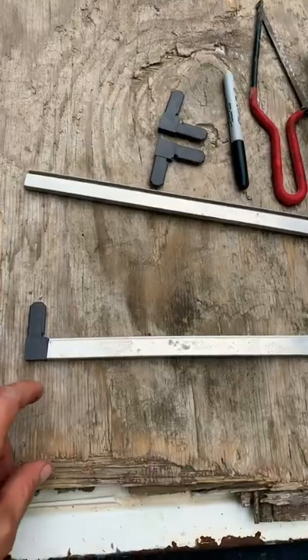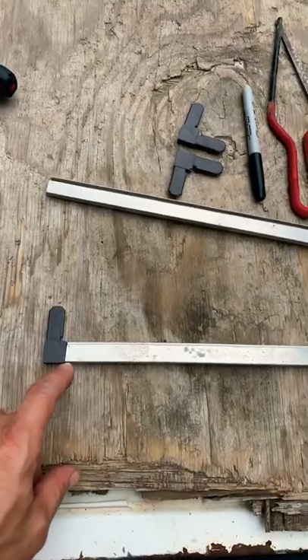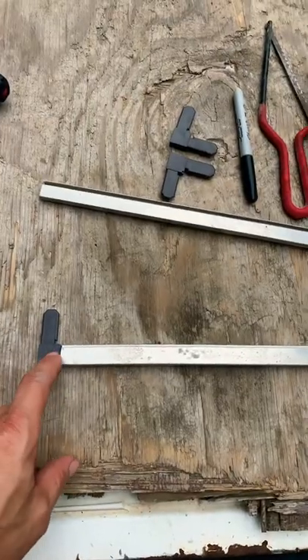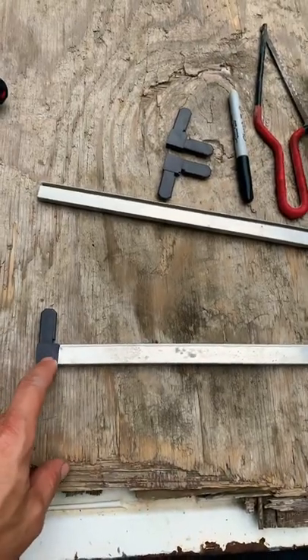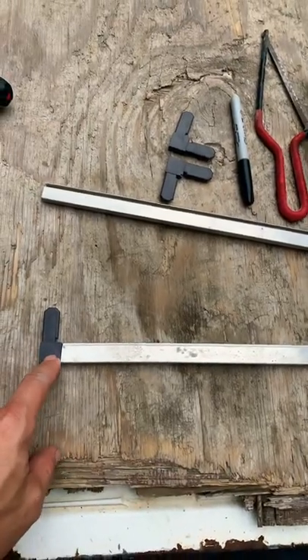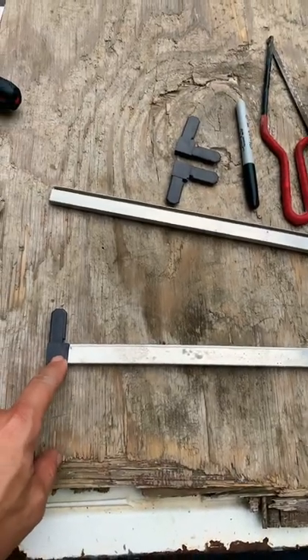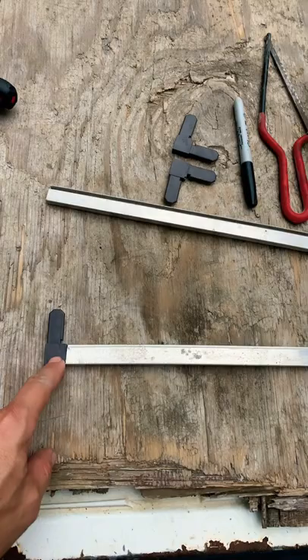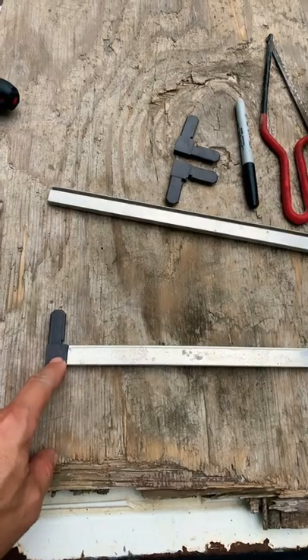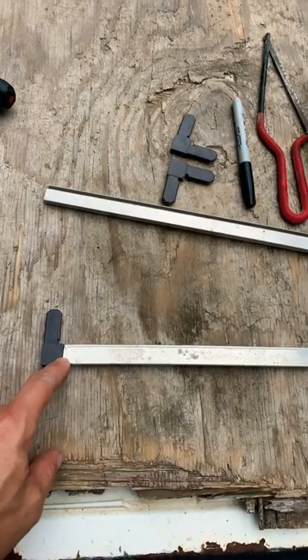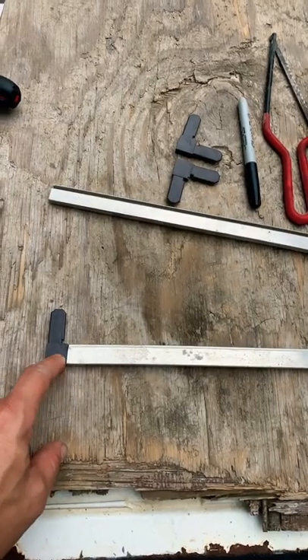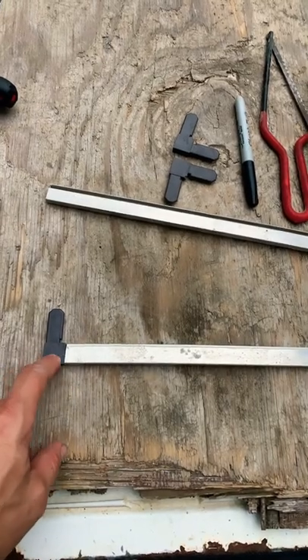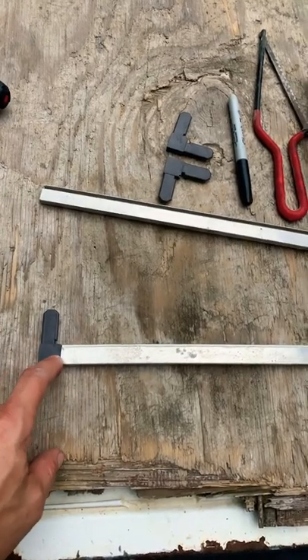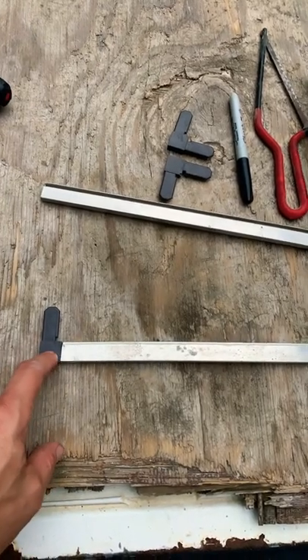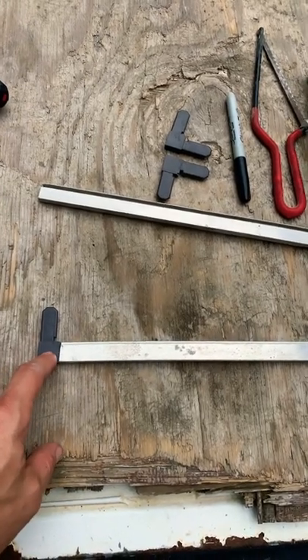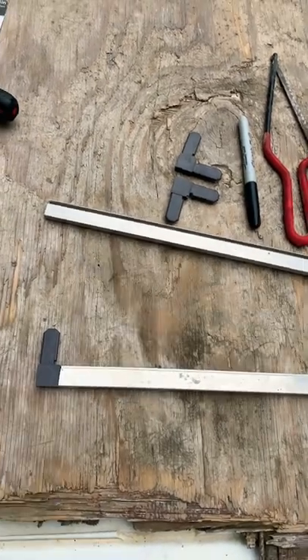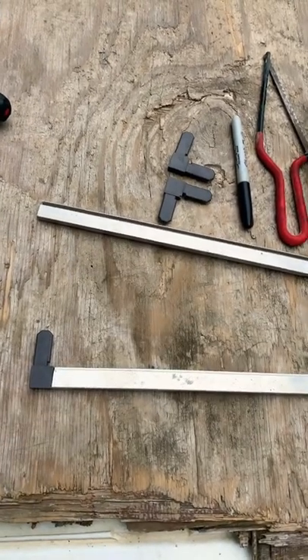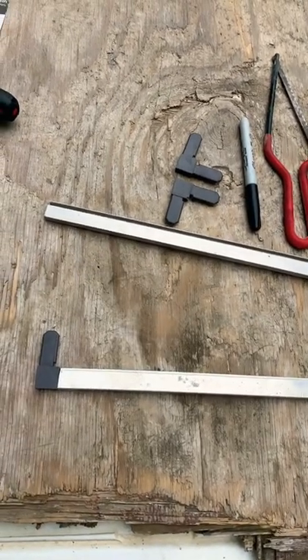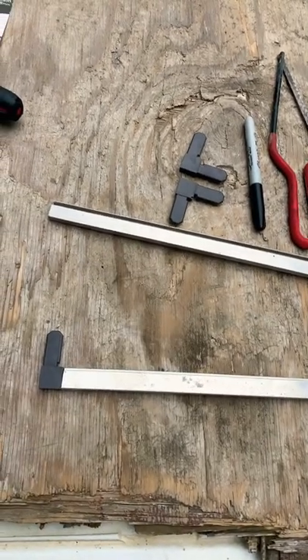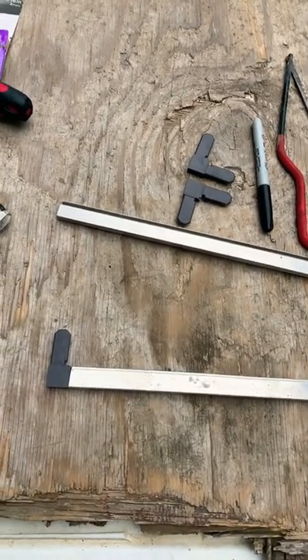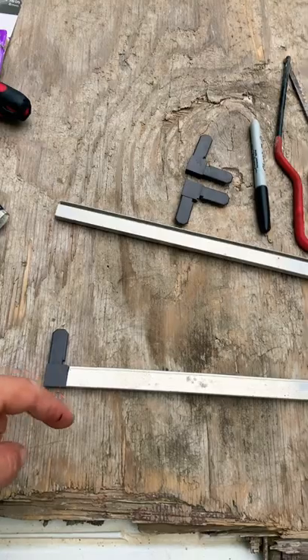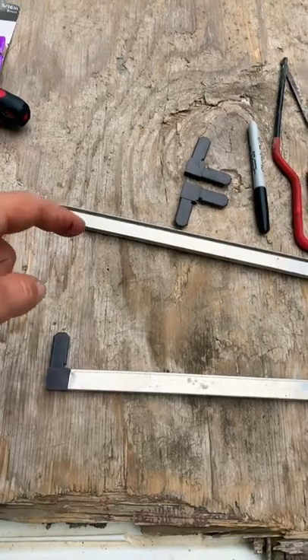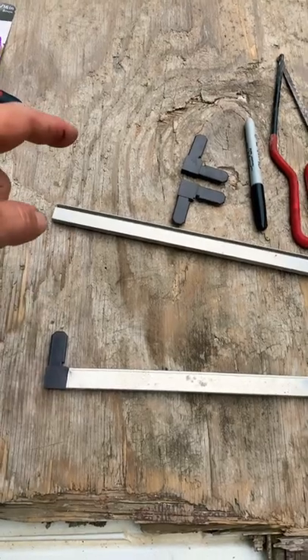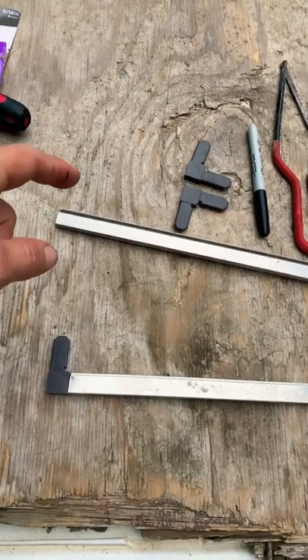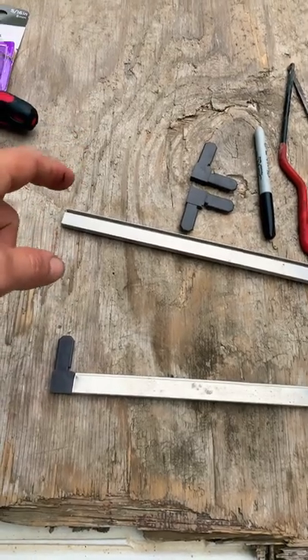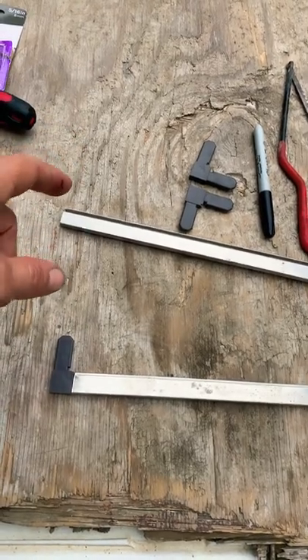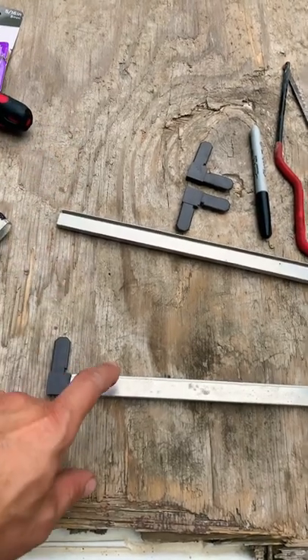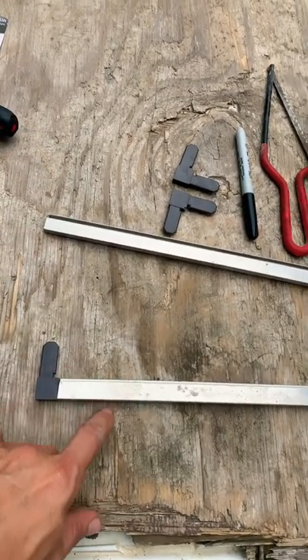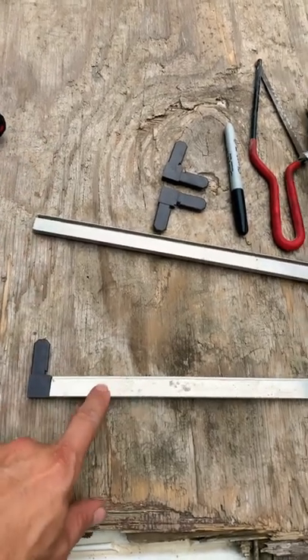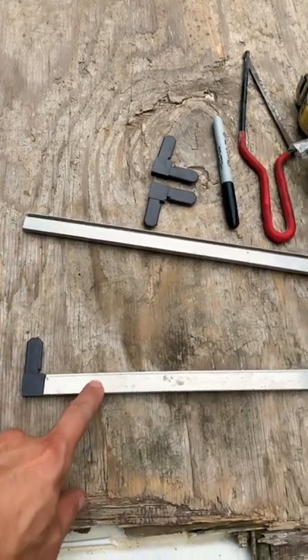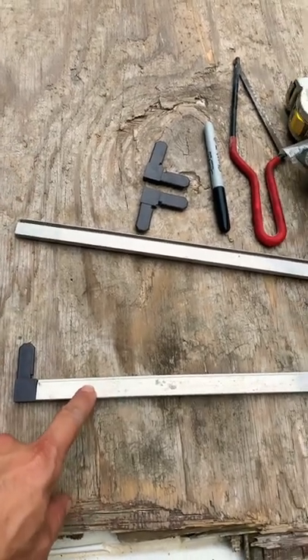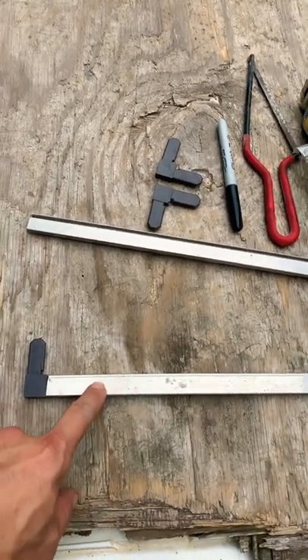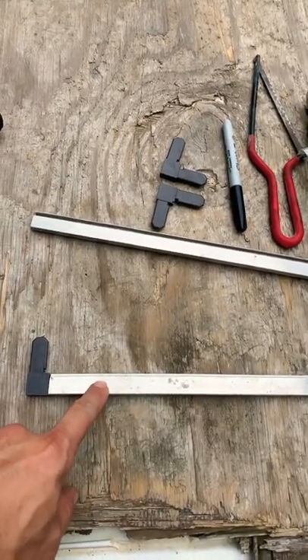From the width you have to take off twice three quarters of an inch, because that's the width of this corner. You have to do the same thing for the height, and once you have that you have to cut these to the right length.